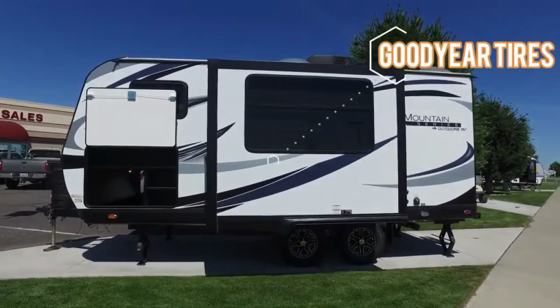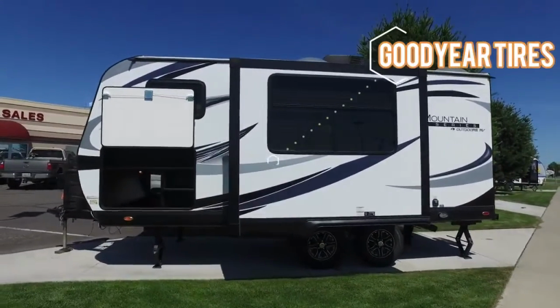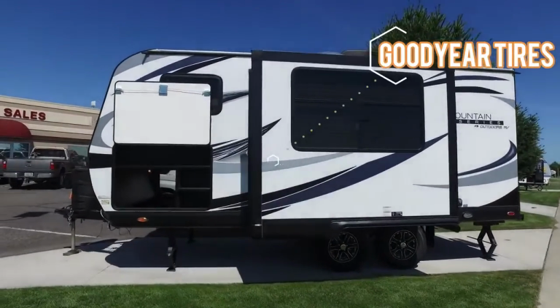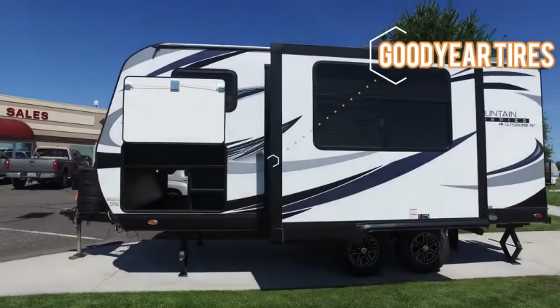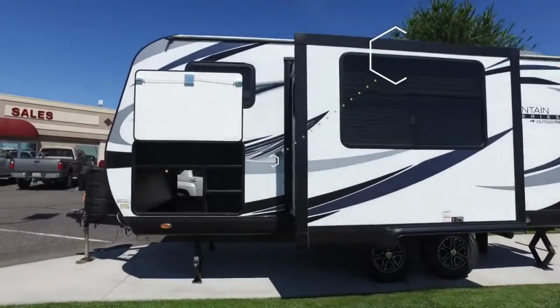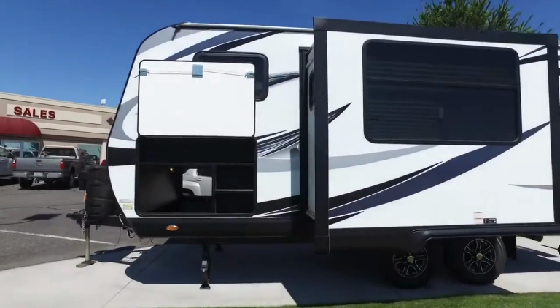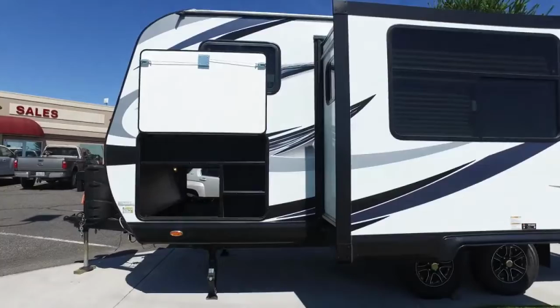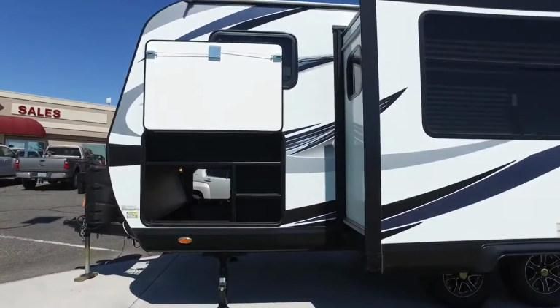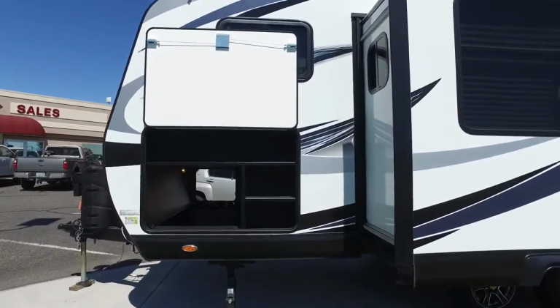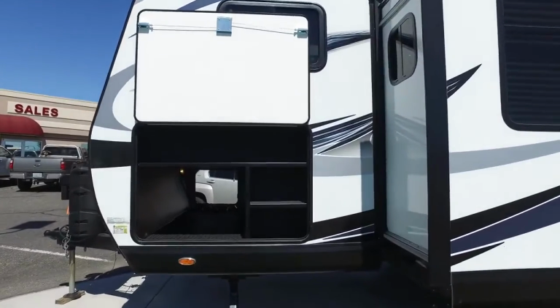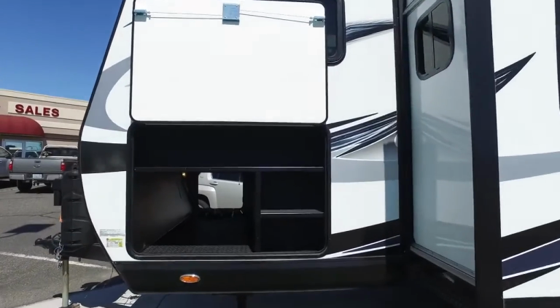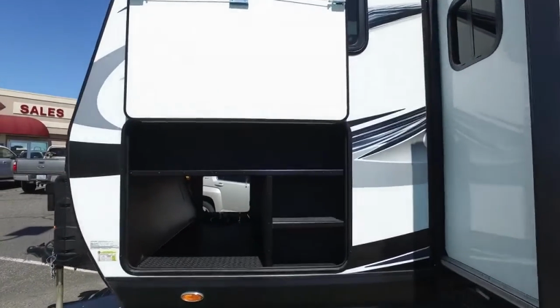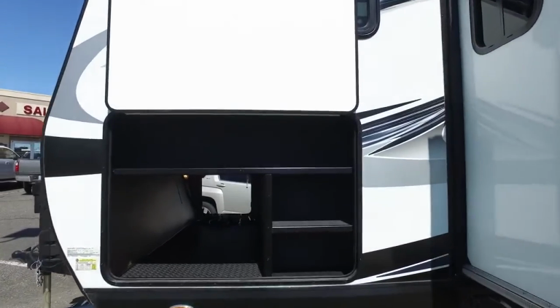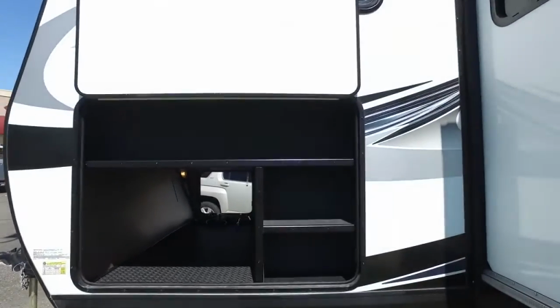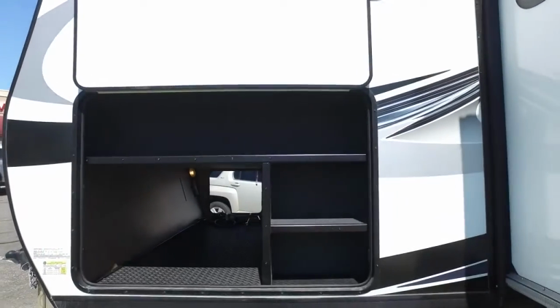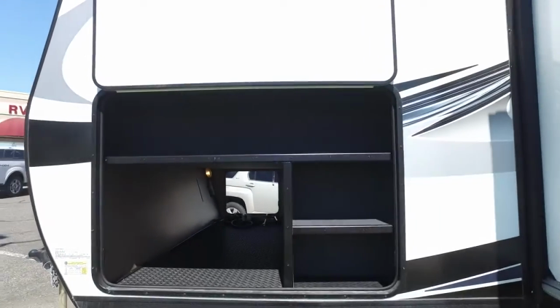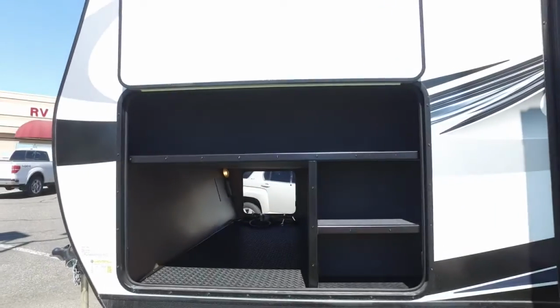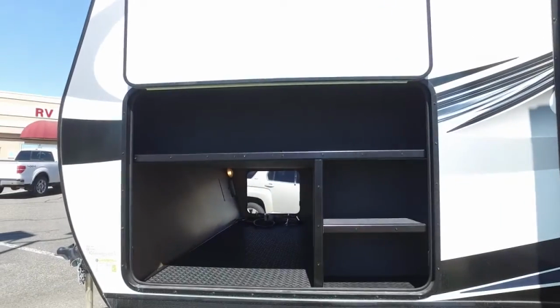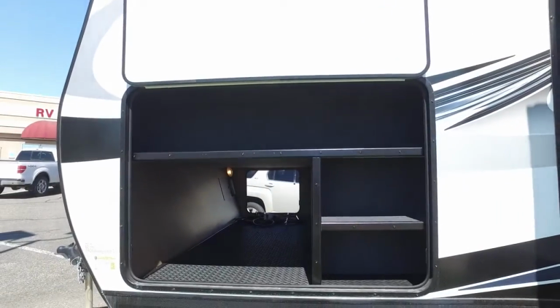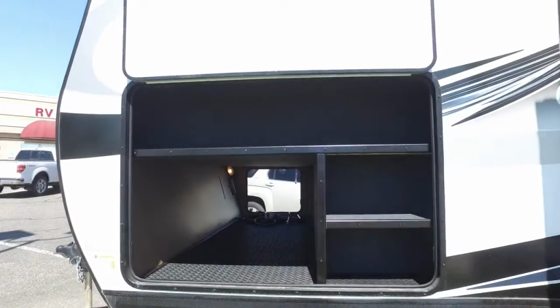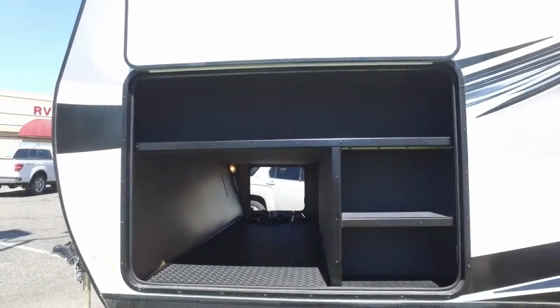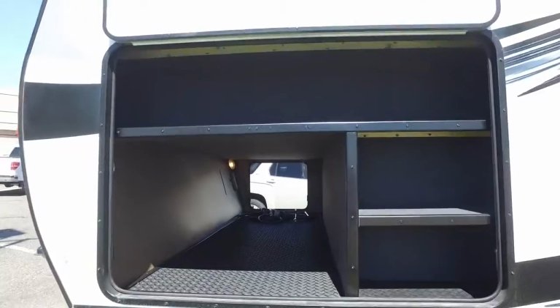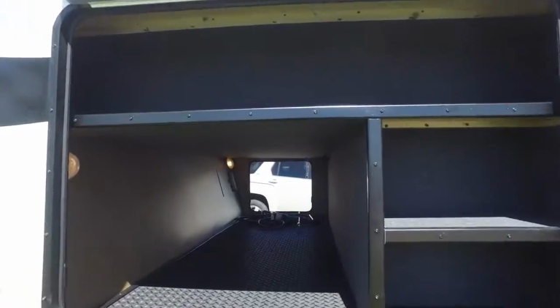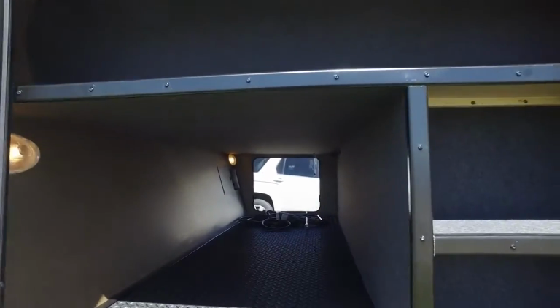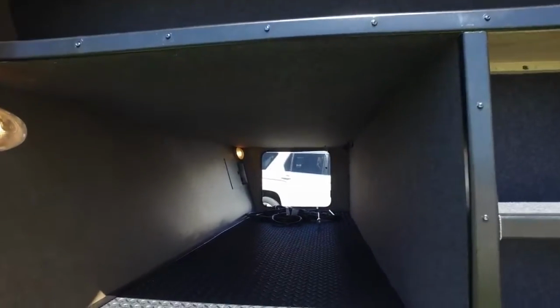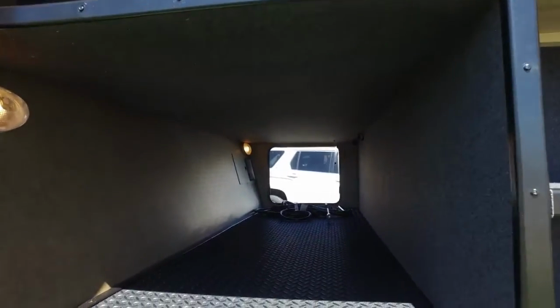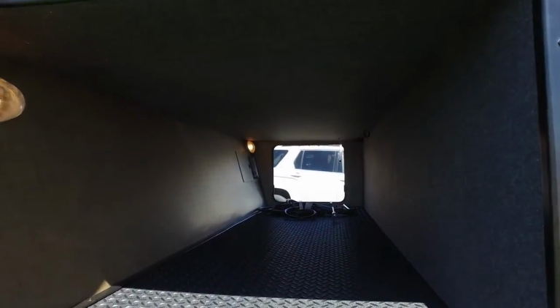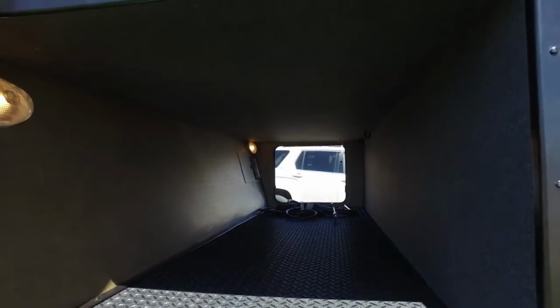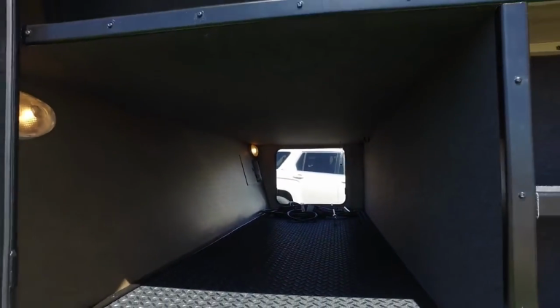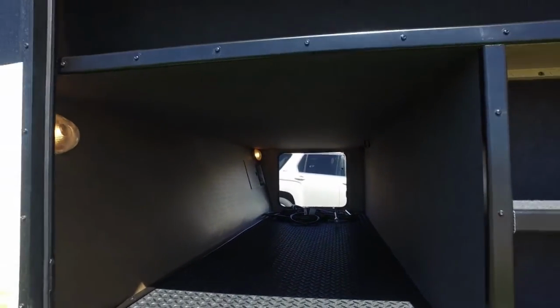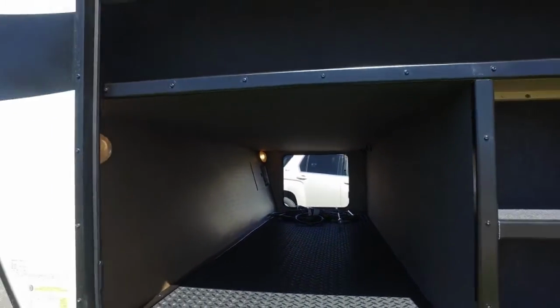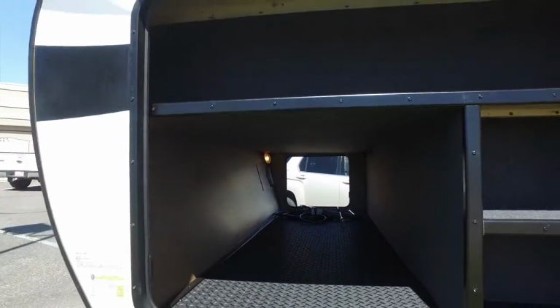Outdoors has this nice outside storage compartment to help organize your things. There are a couple of lights inside there in the pass-through storage.